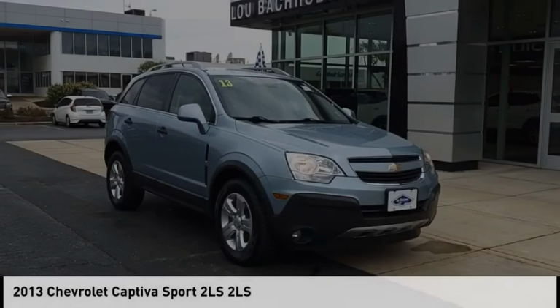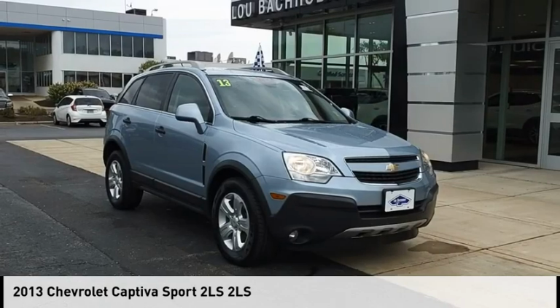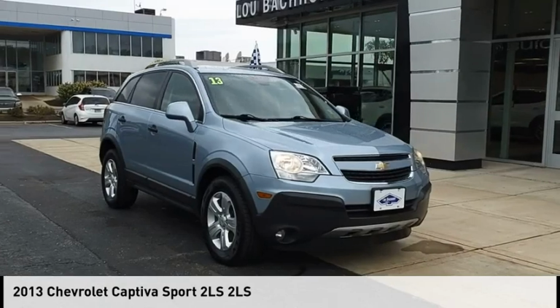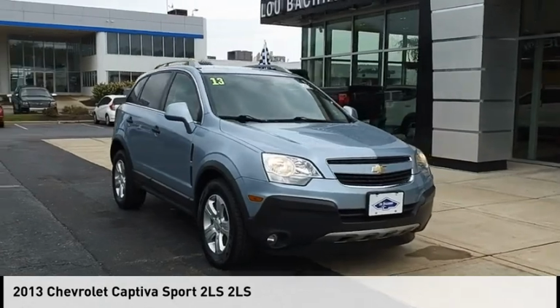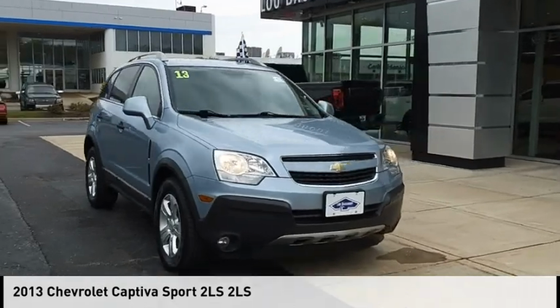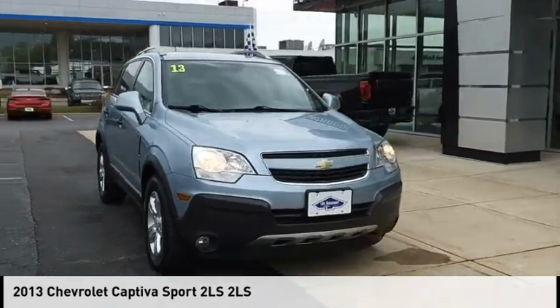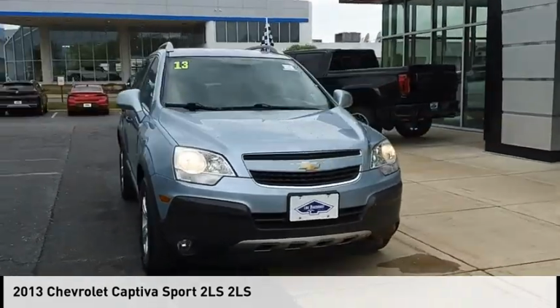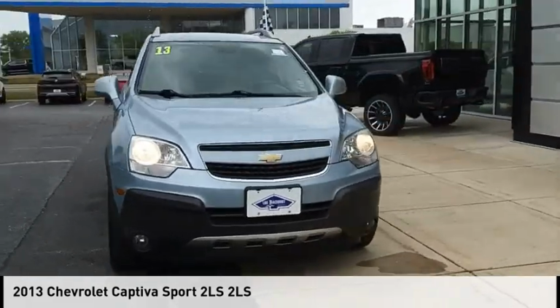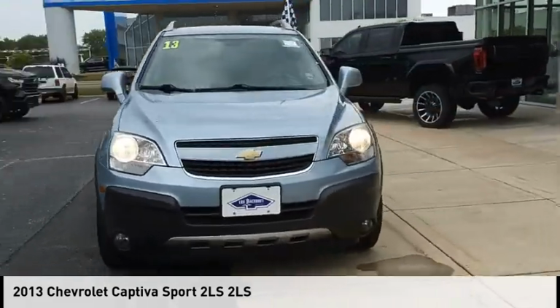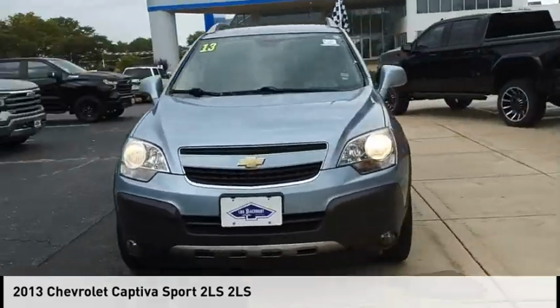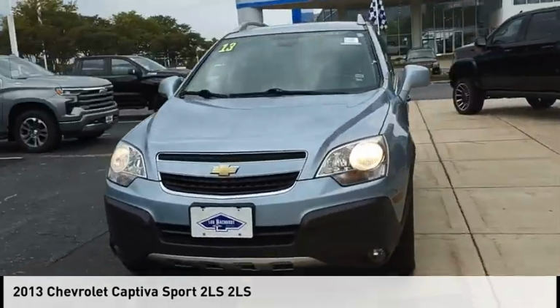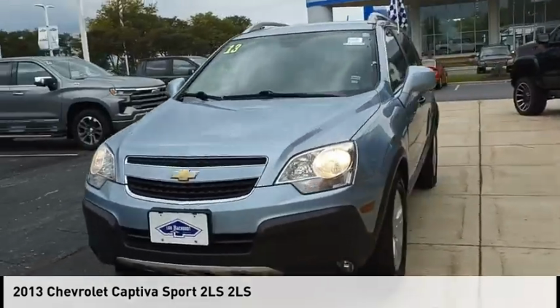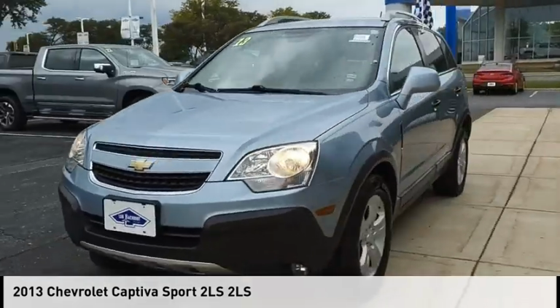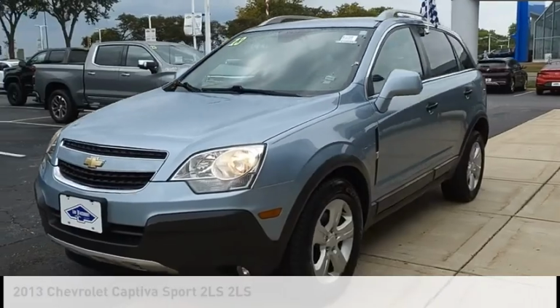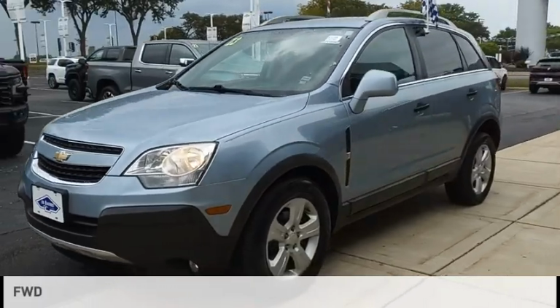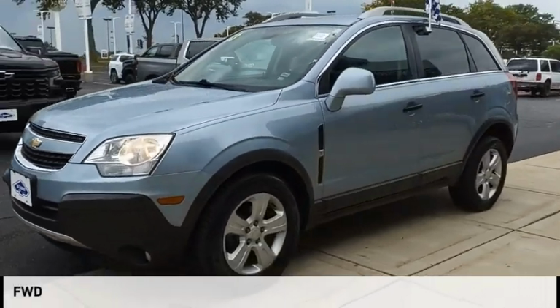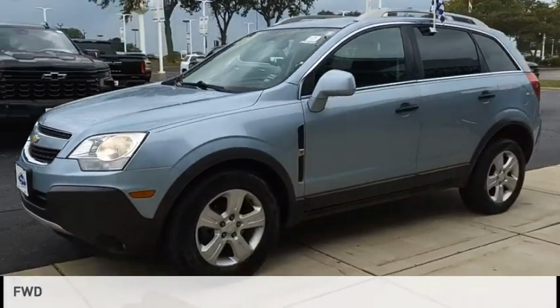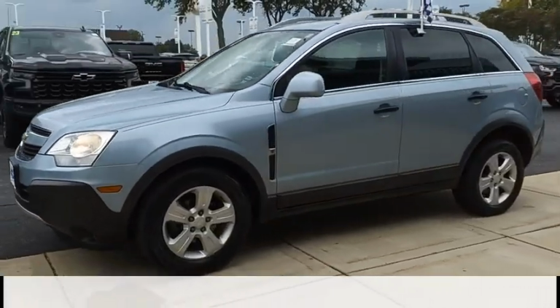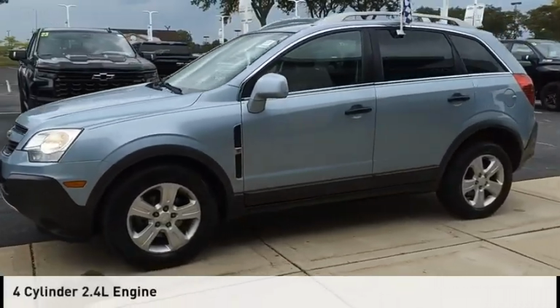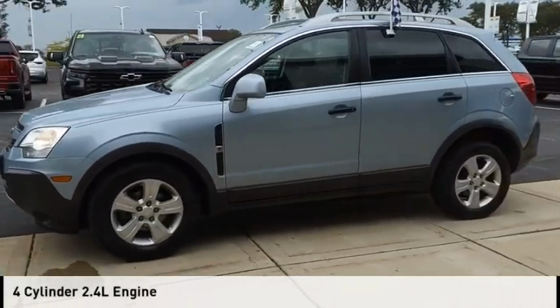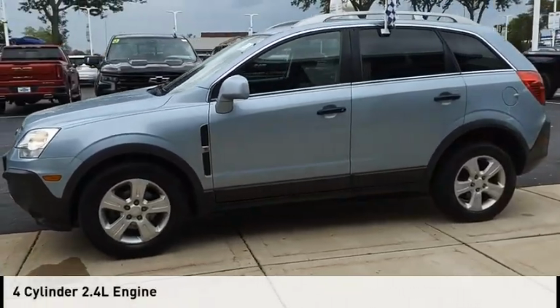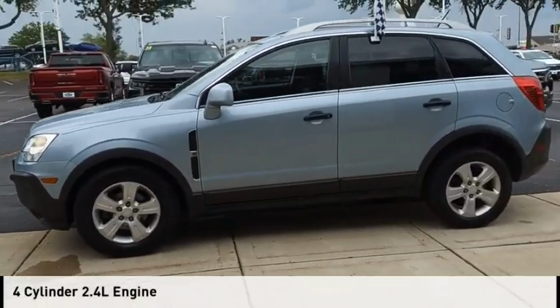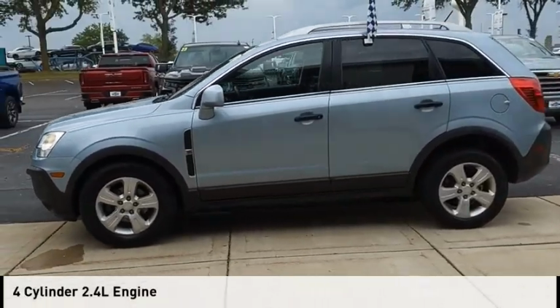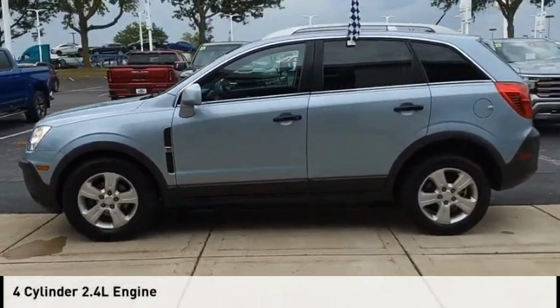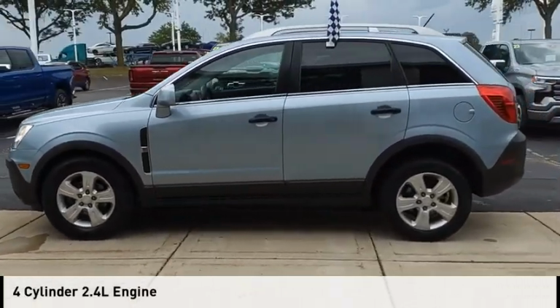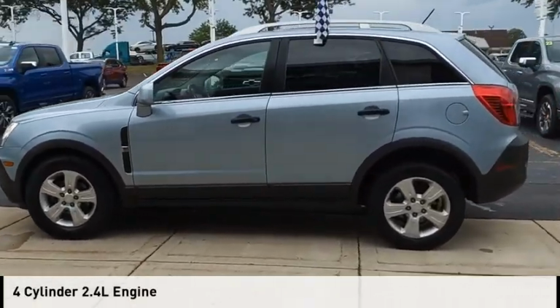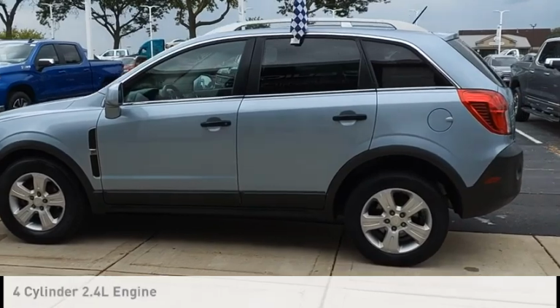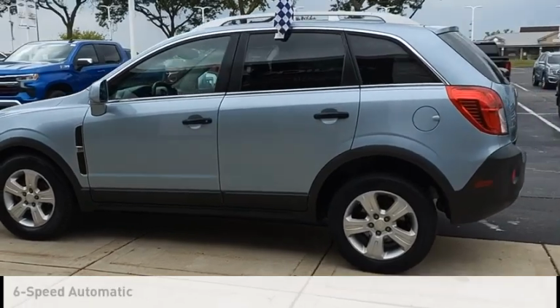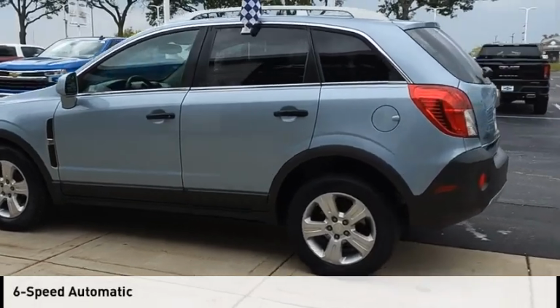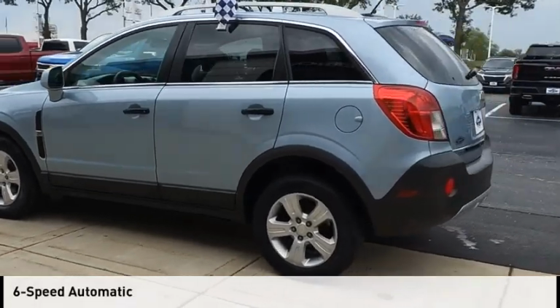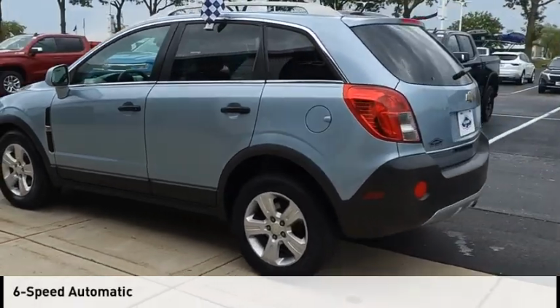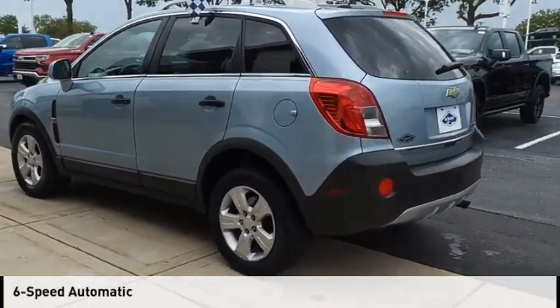Come test drive the 2013 Captiva. This vehicle is powered by a front-wheel drive, 4-cylinder, 2.4-liter engine, and comes with a 6-speed automatic transmission.